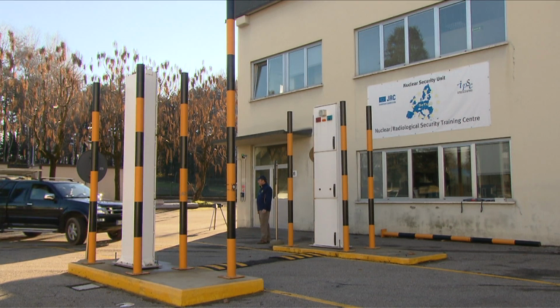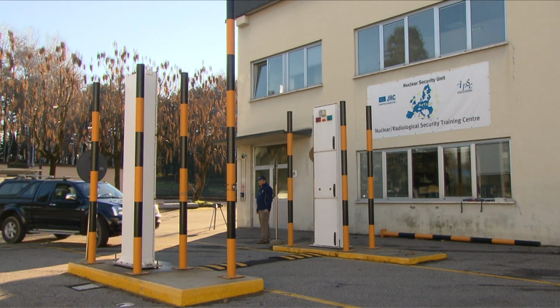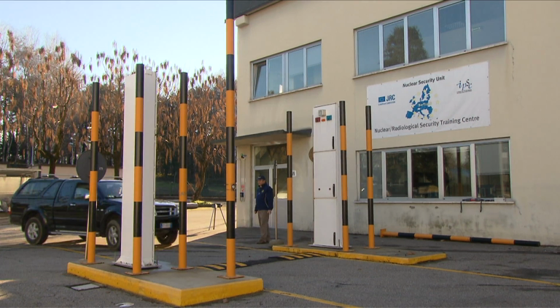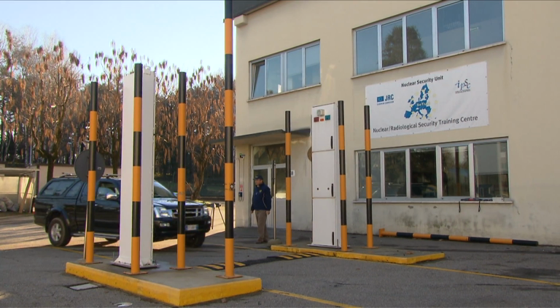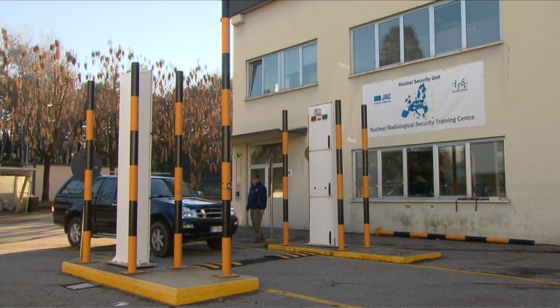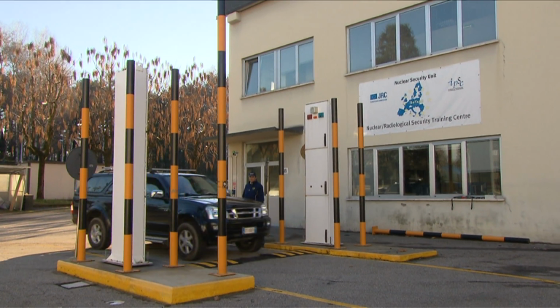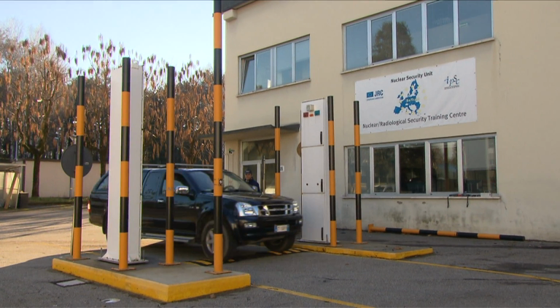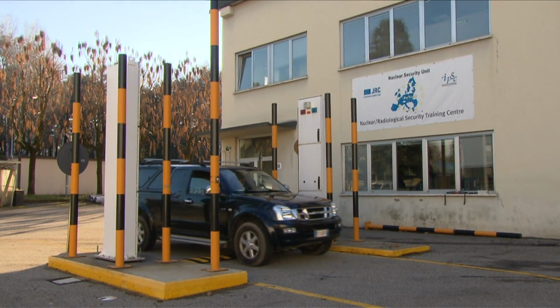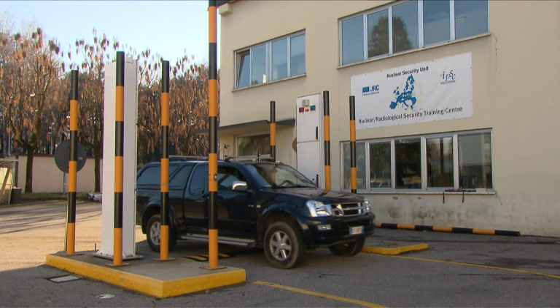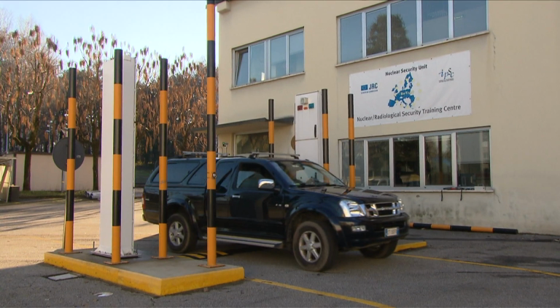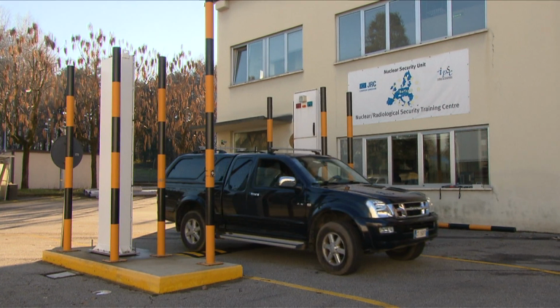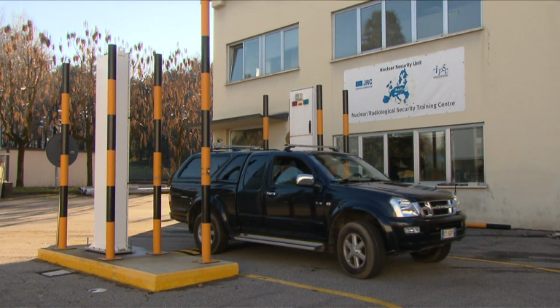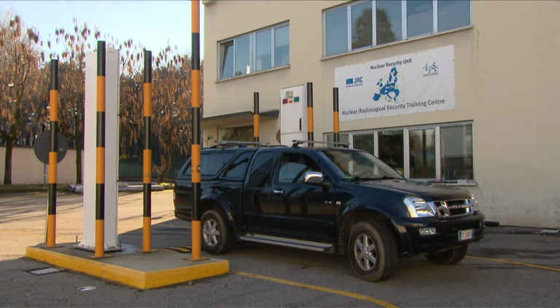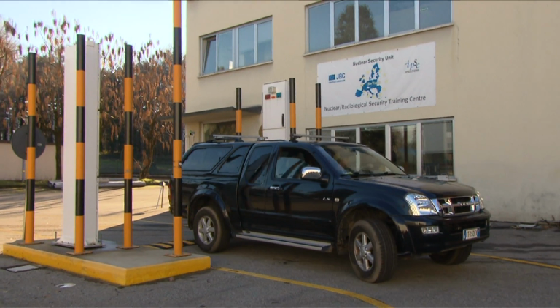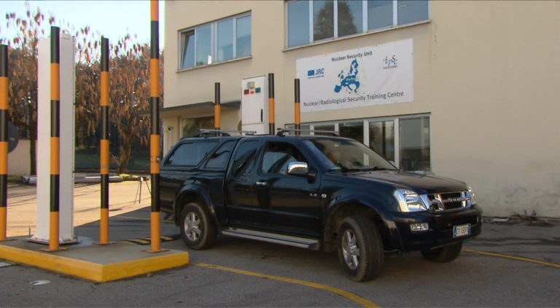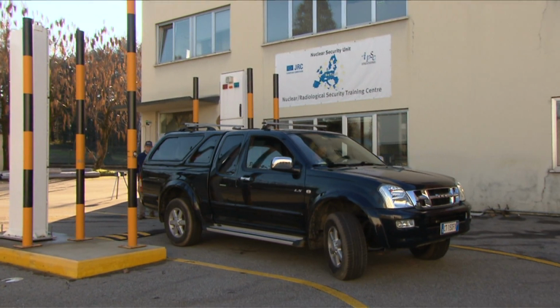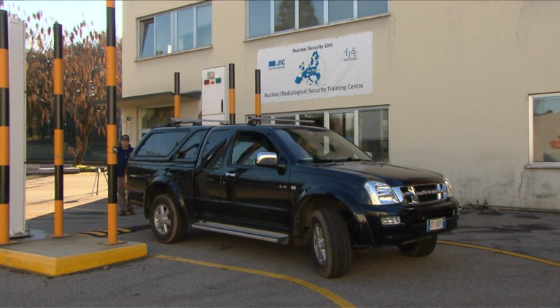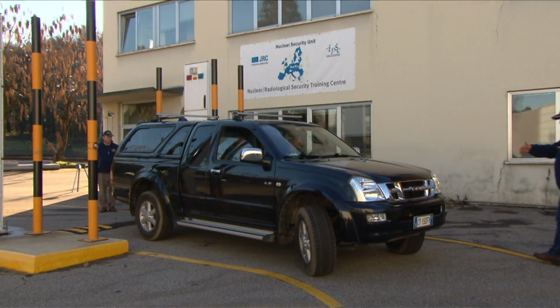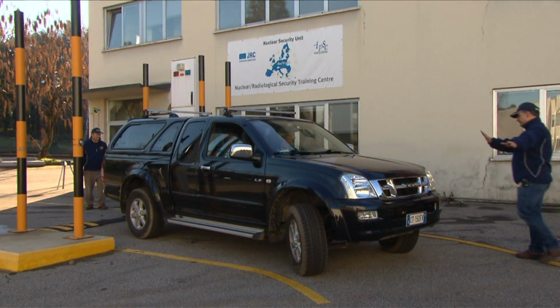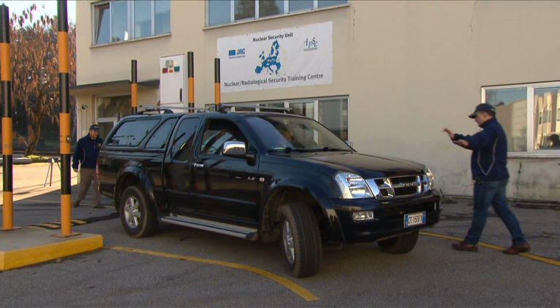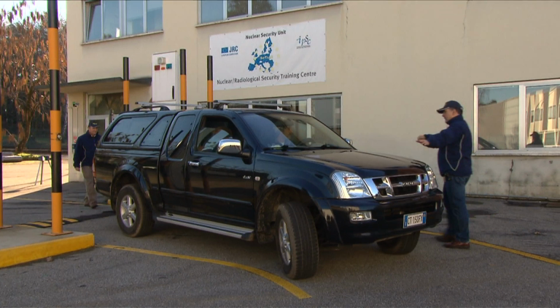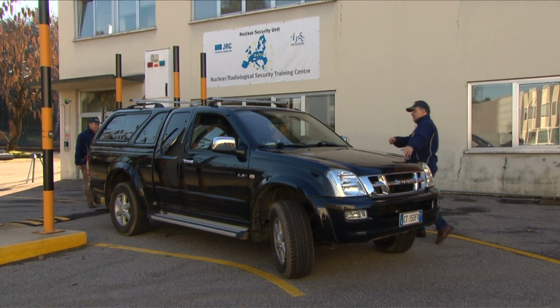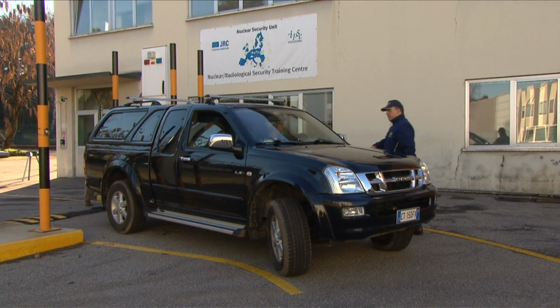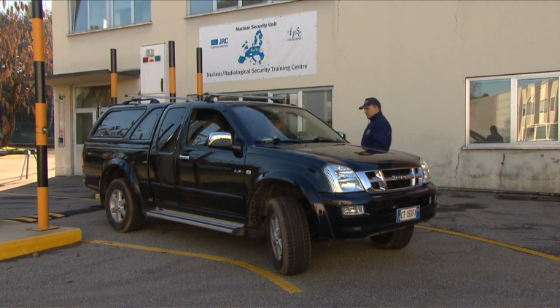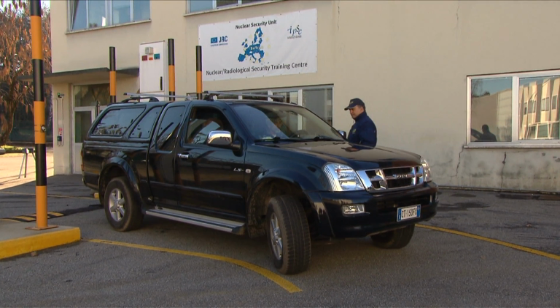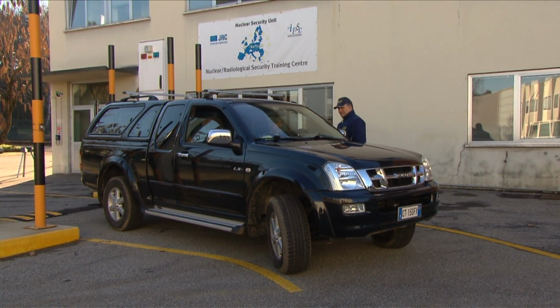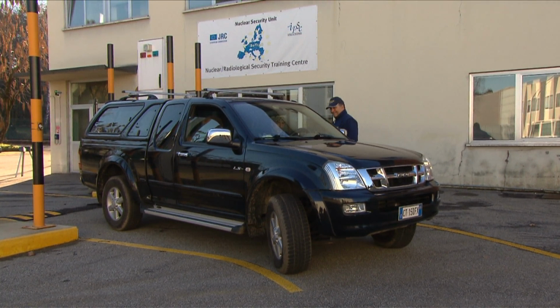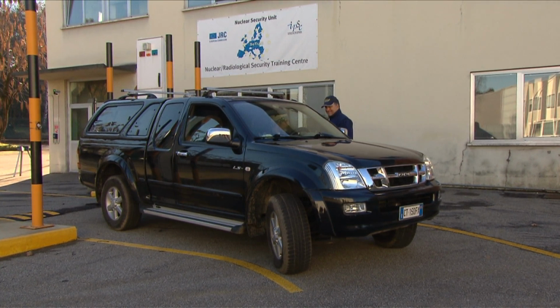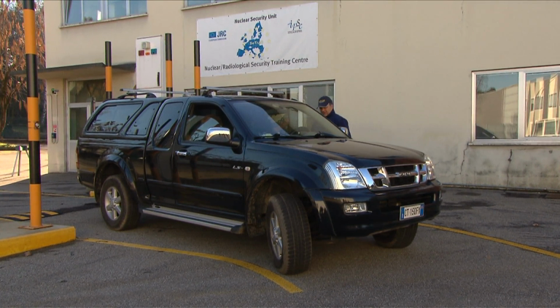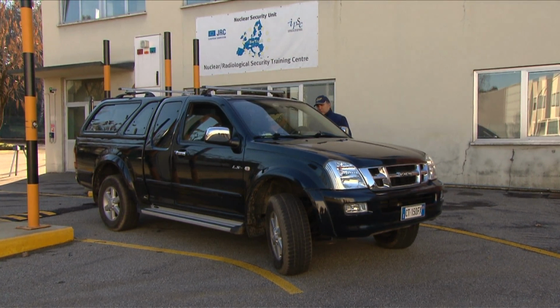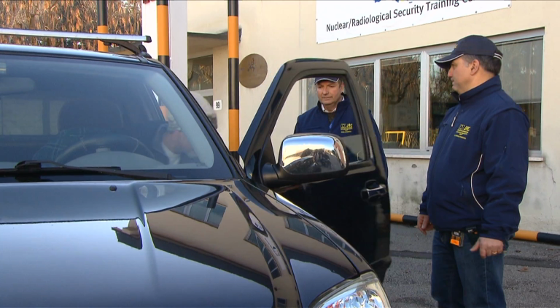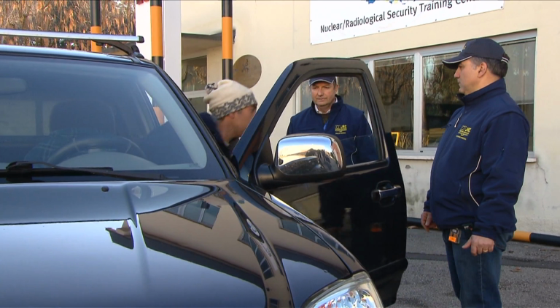Nuclear smugglers be warned, you have a tough enemy. In Ispra, Italy, the European Commission's Institute for Transuranium Elements teaches frontline staff and customs officers how to confound you.